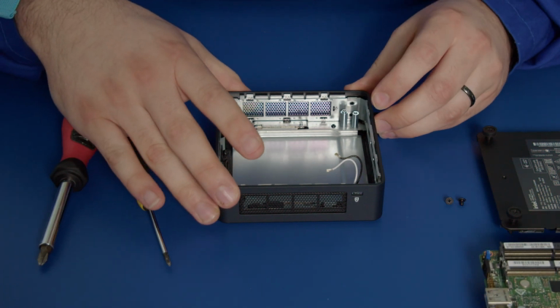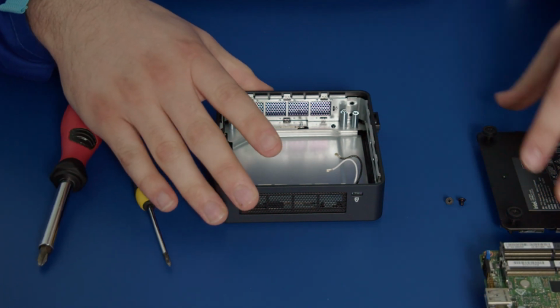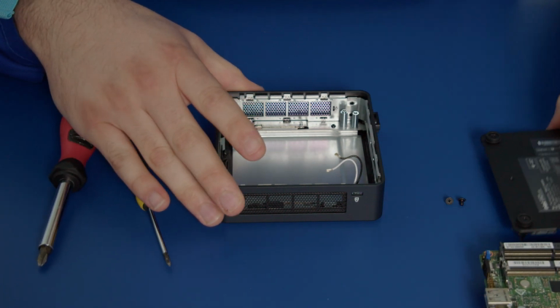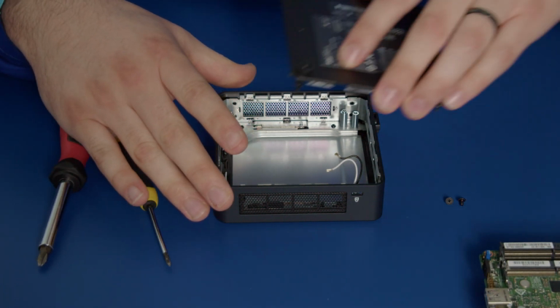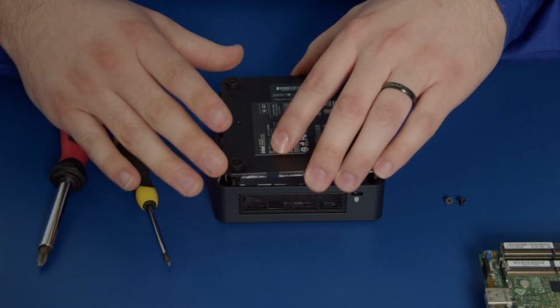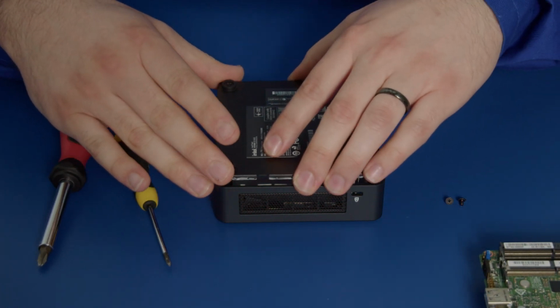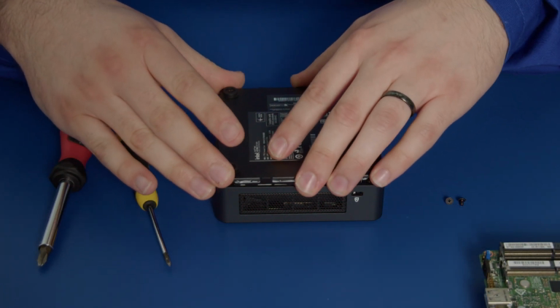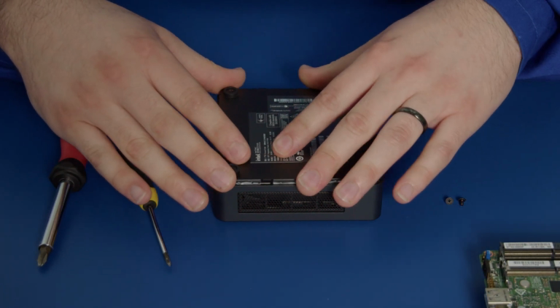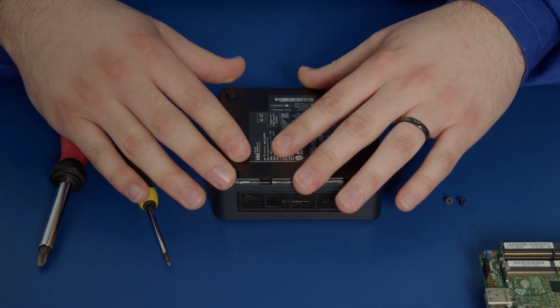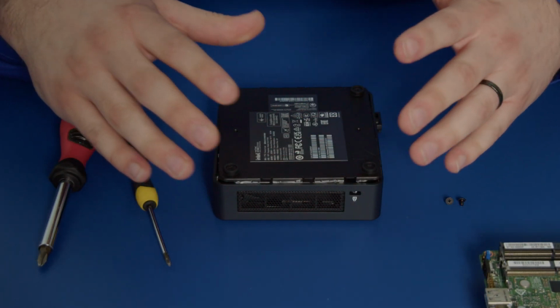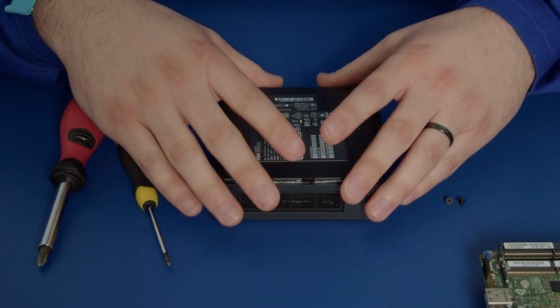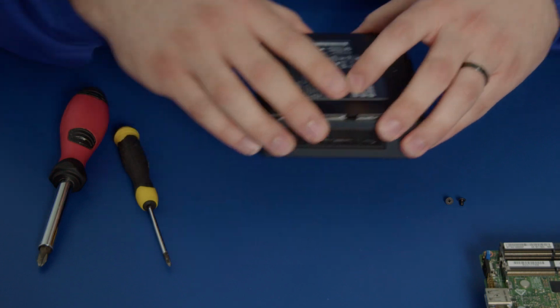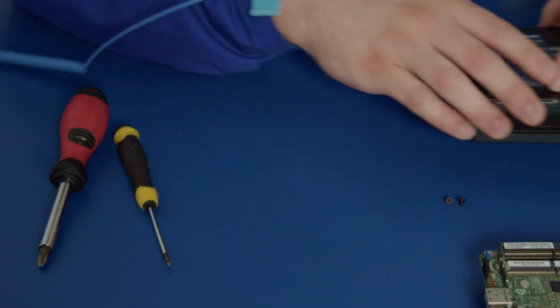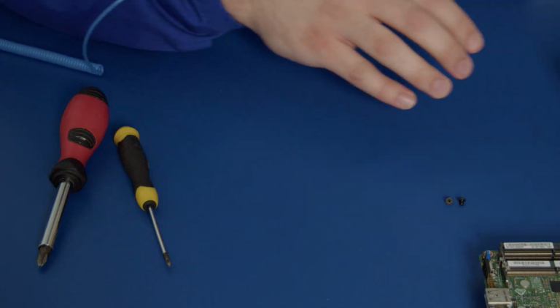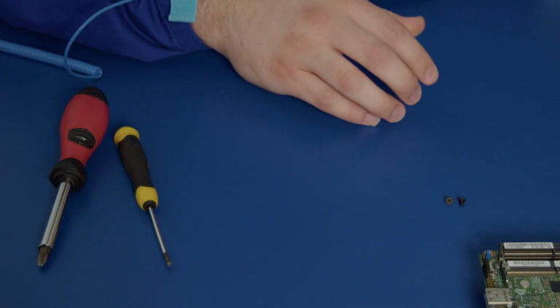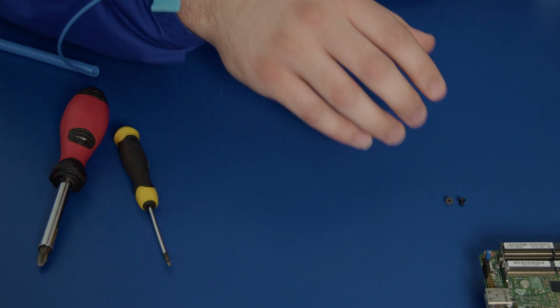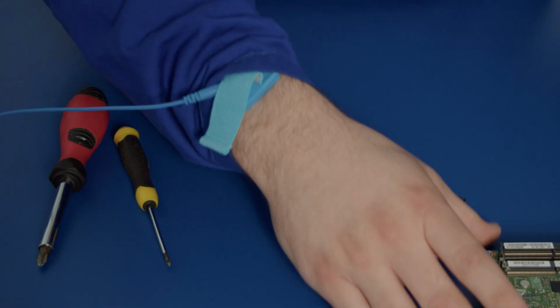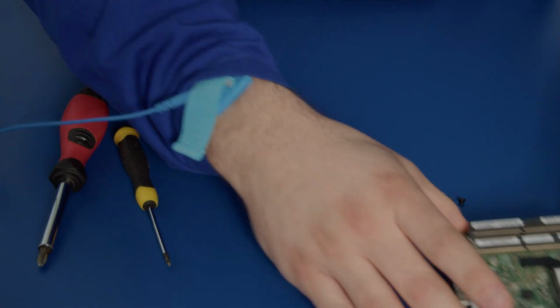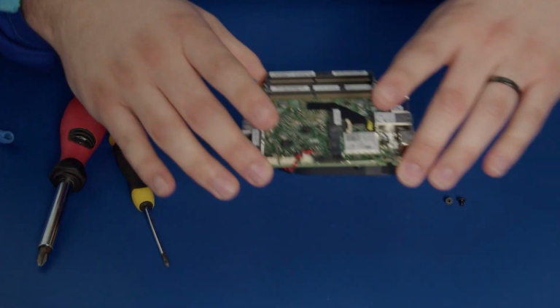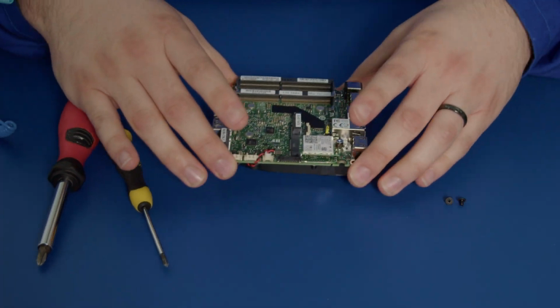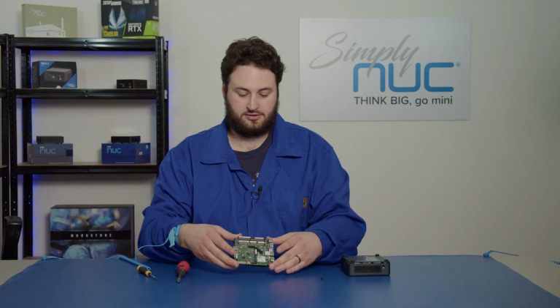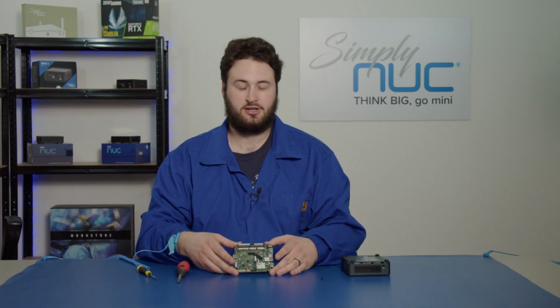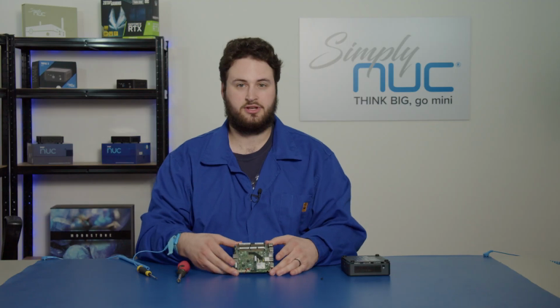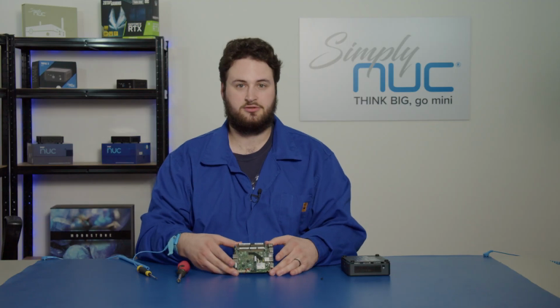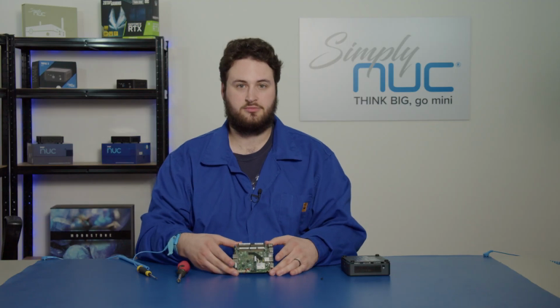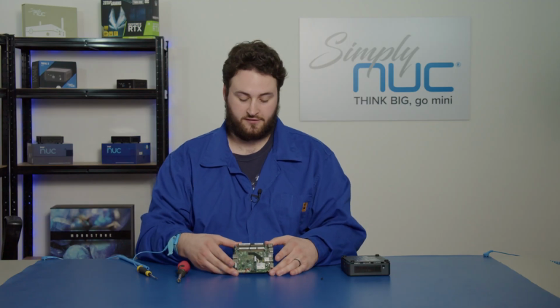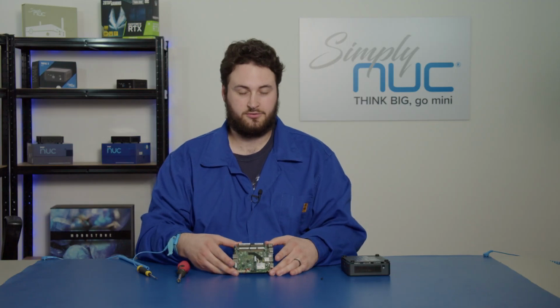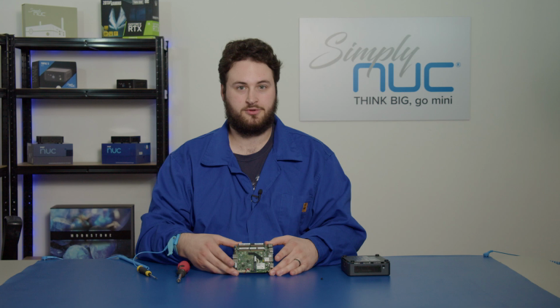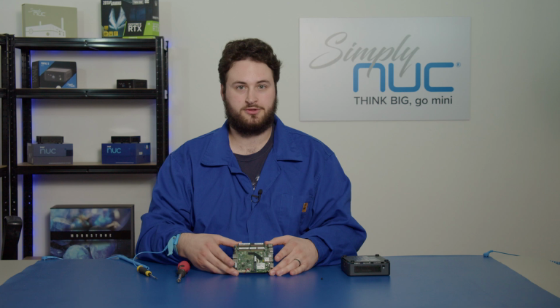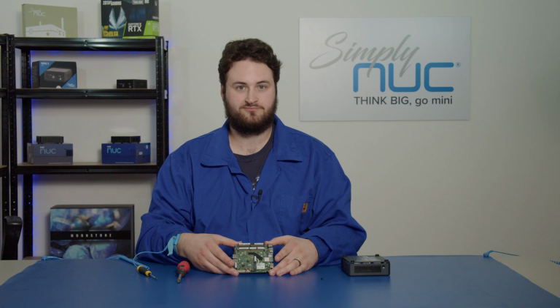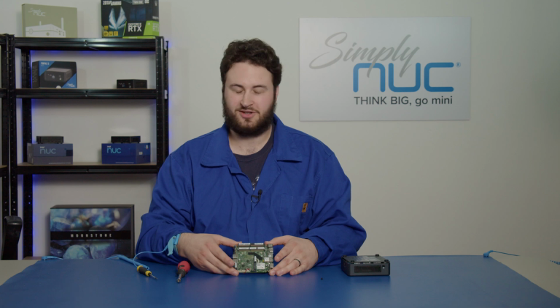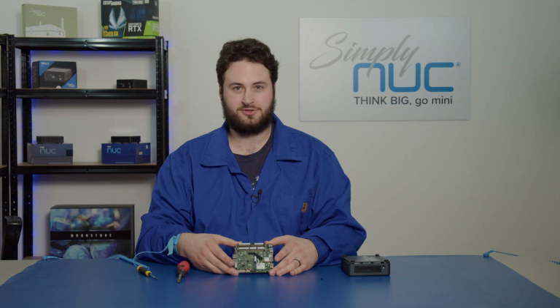And now we can just place our base plate back, put that to the side, and then you're ready to have fun with your motherboard. Thank you very much.